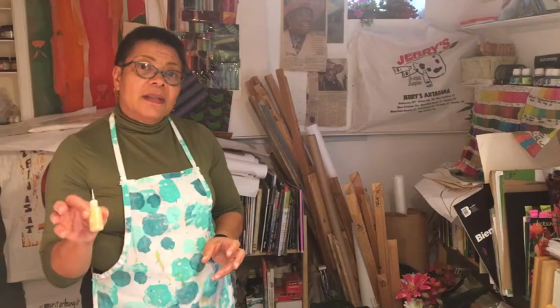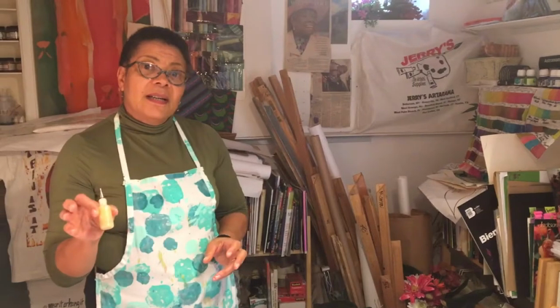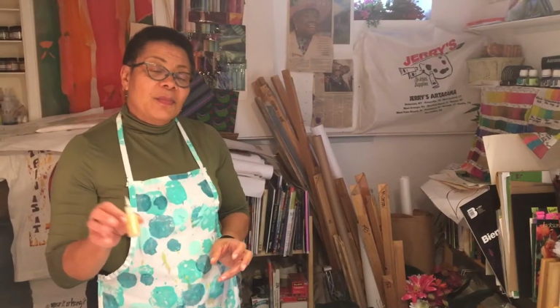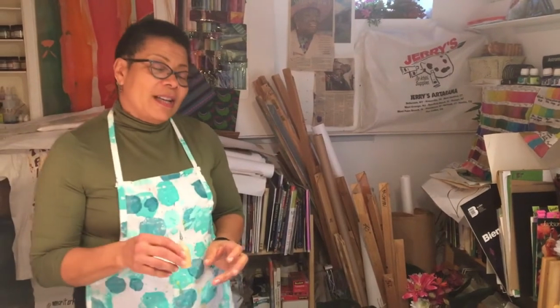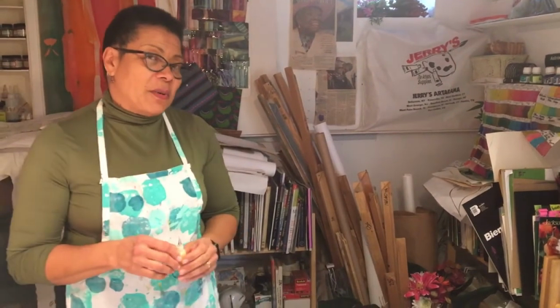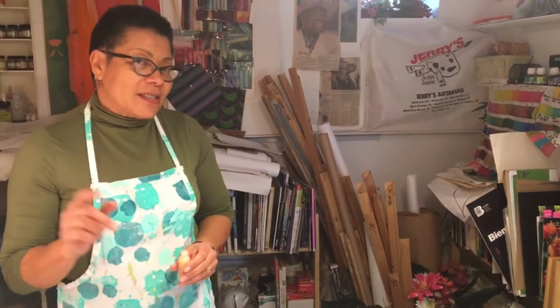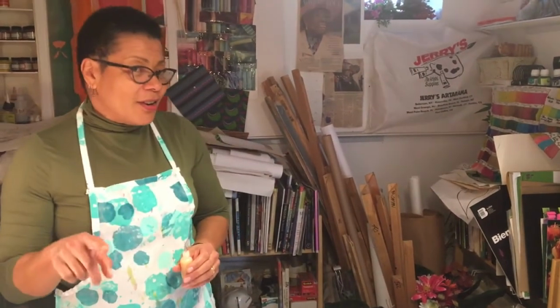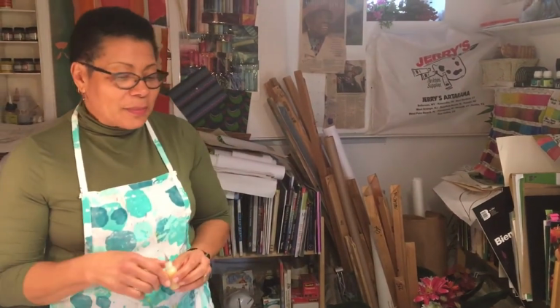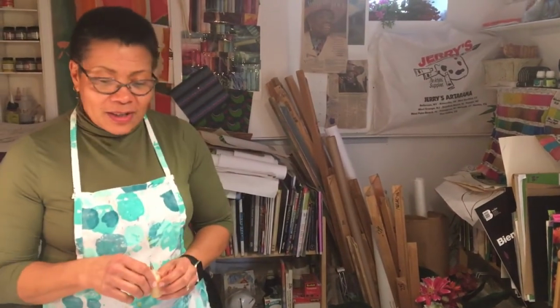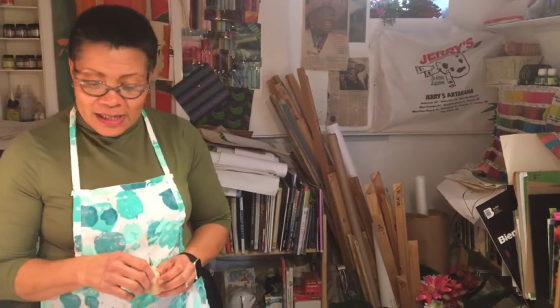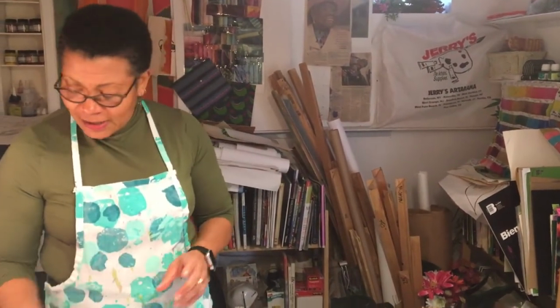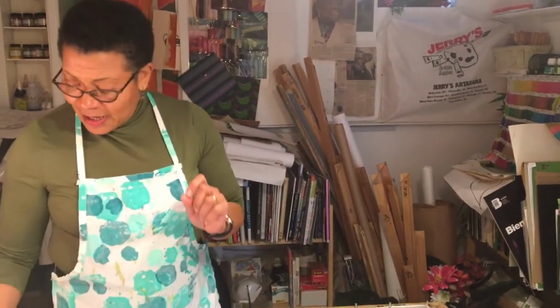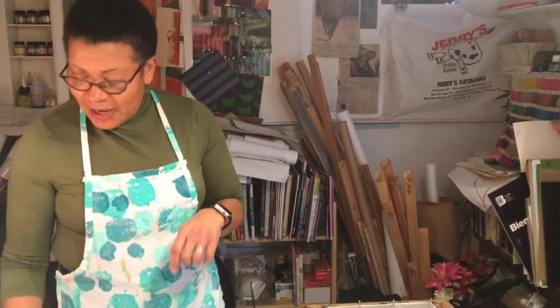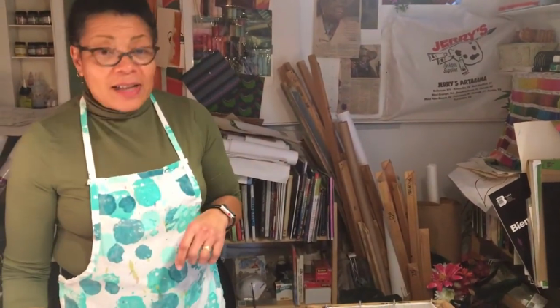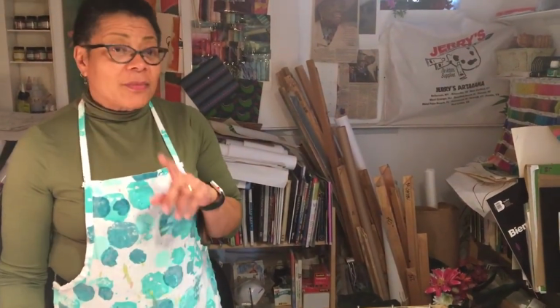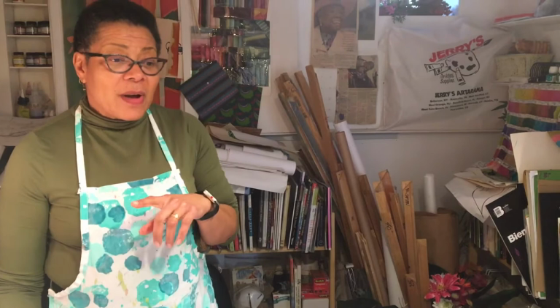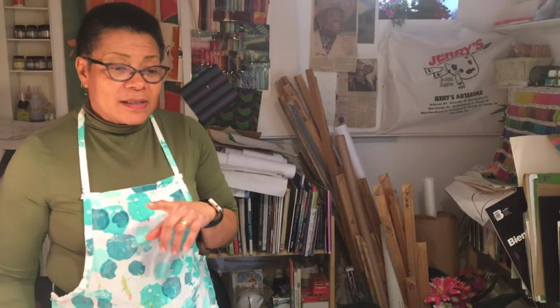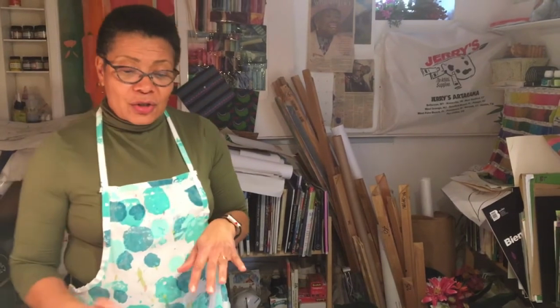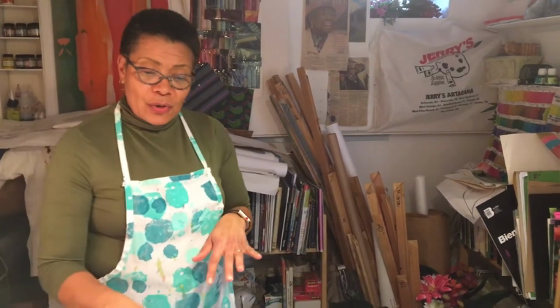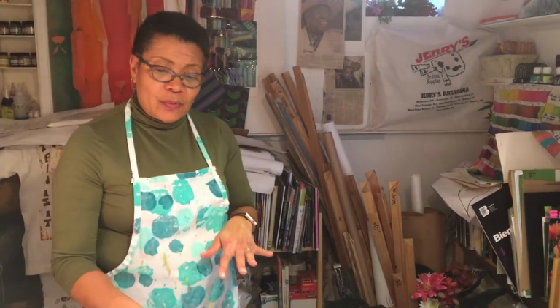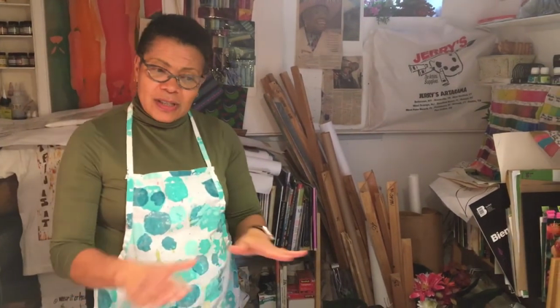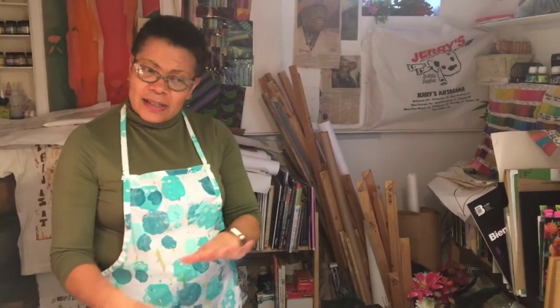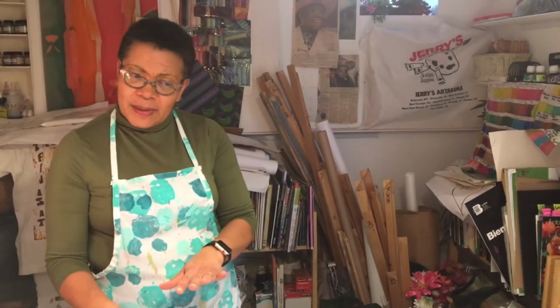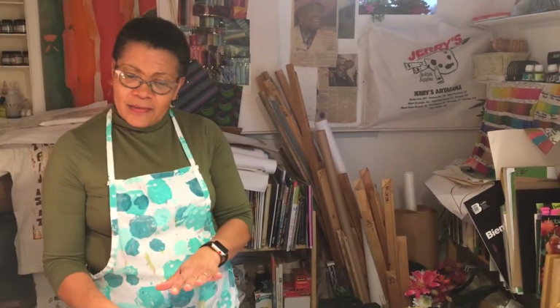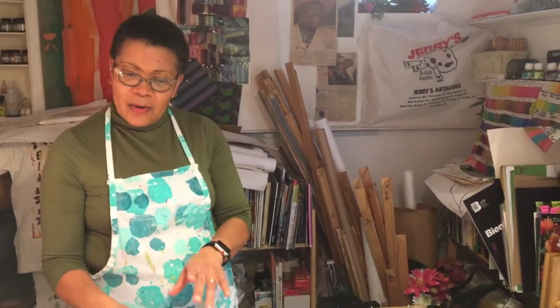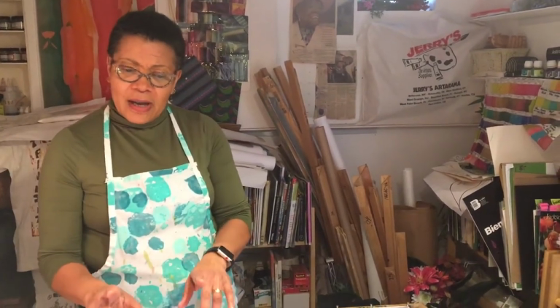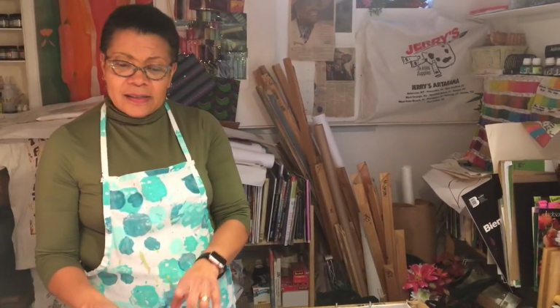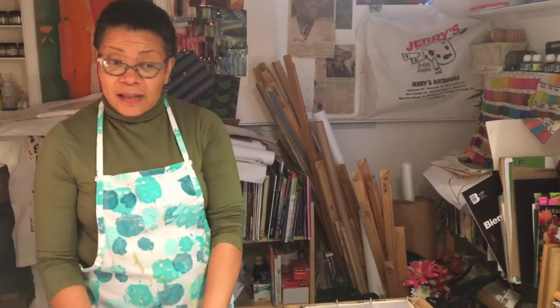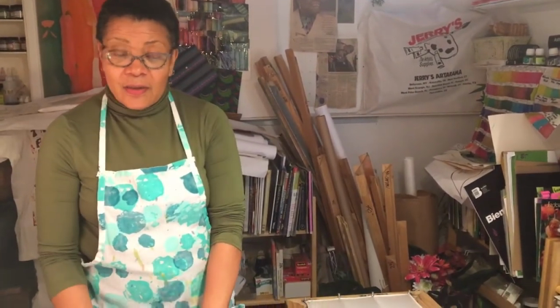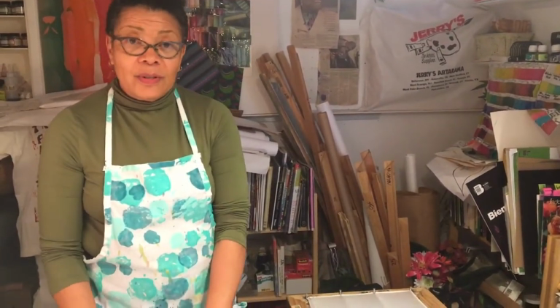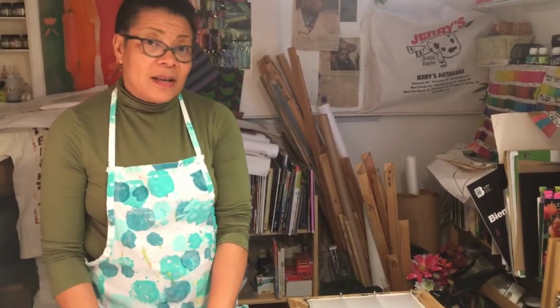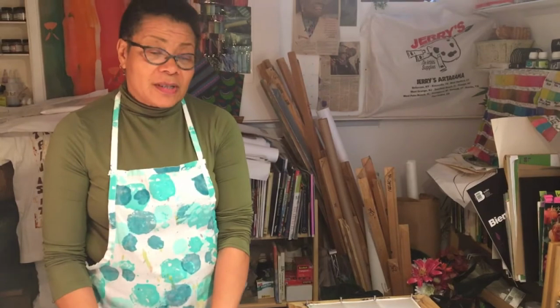Good morning everyone, it's Clara from Clara Designs. I've had some requests to show you just a little bit of how I start the whole design process.